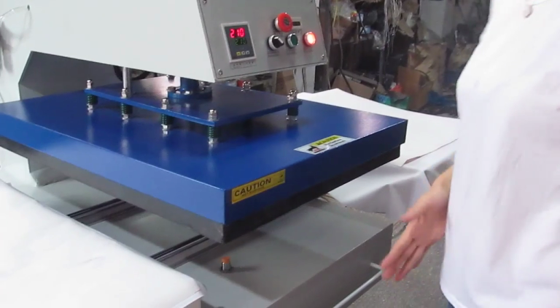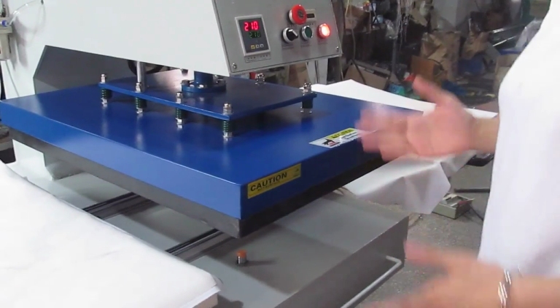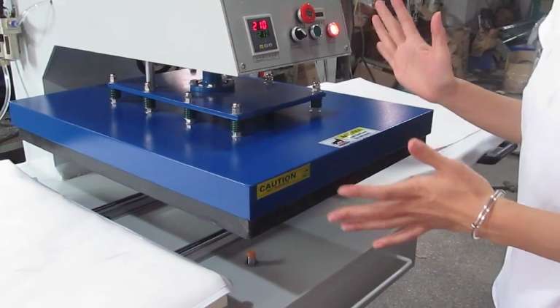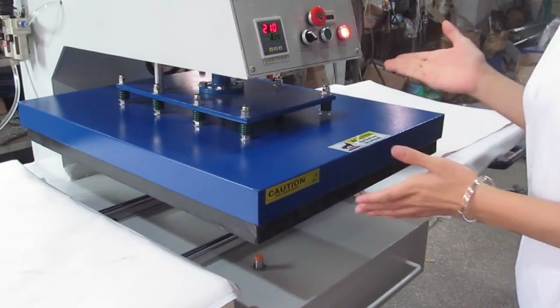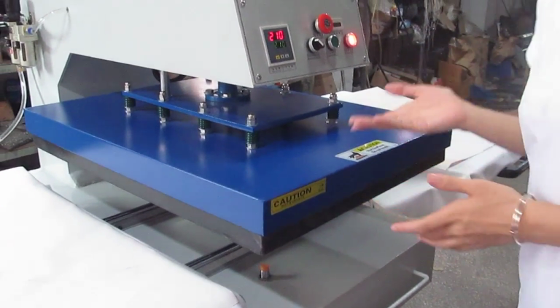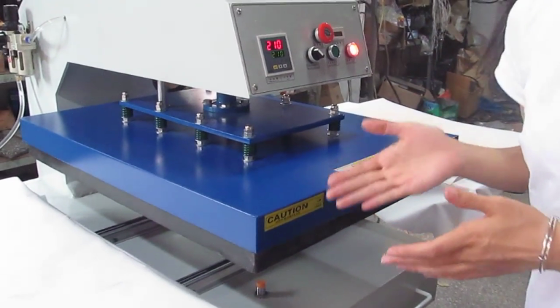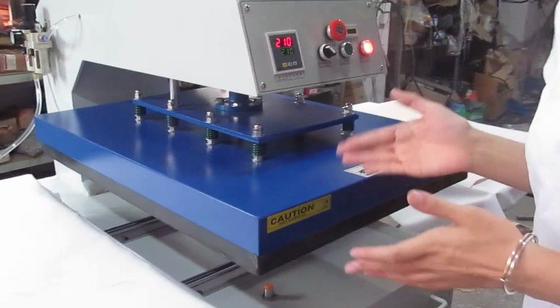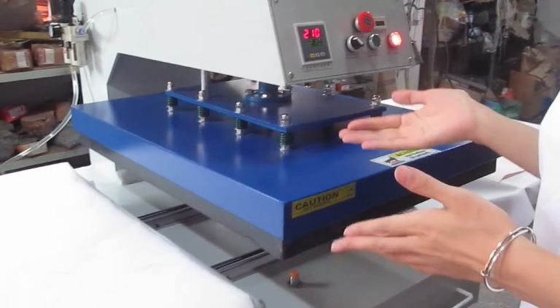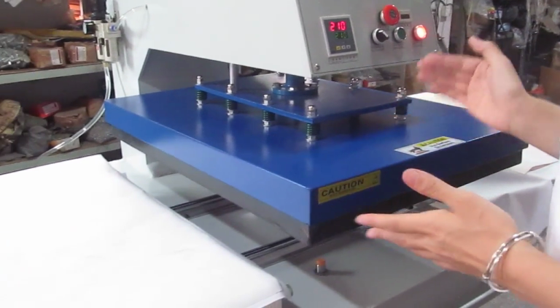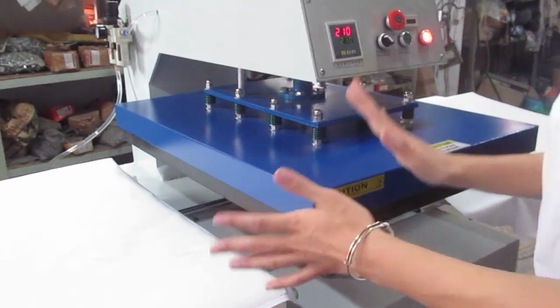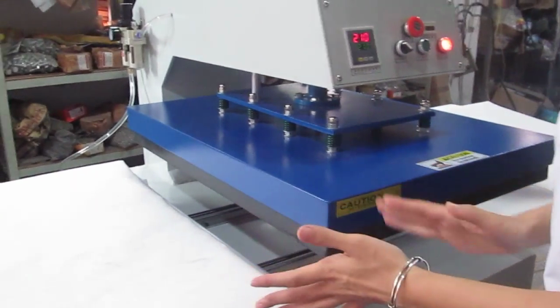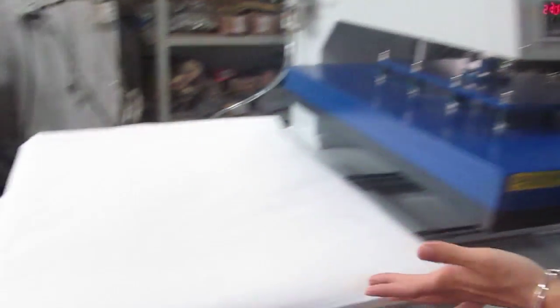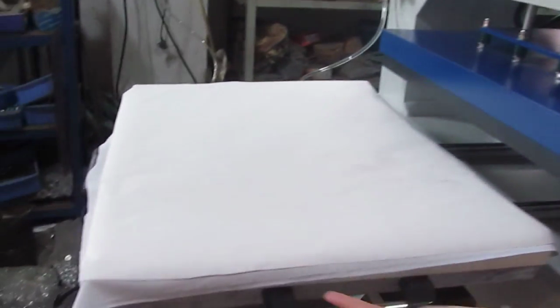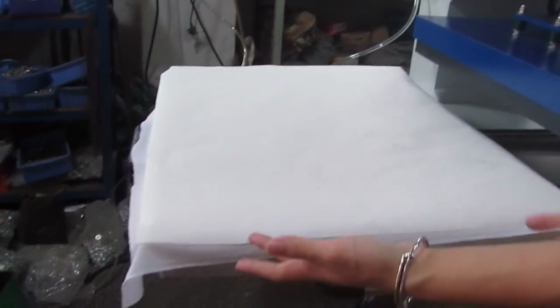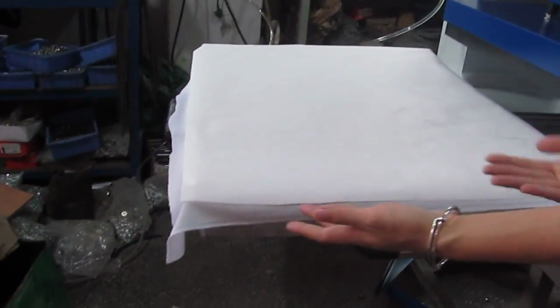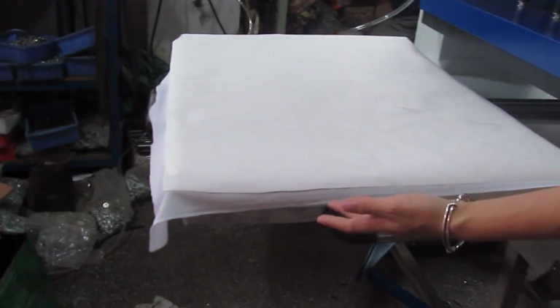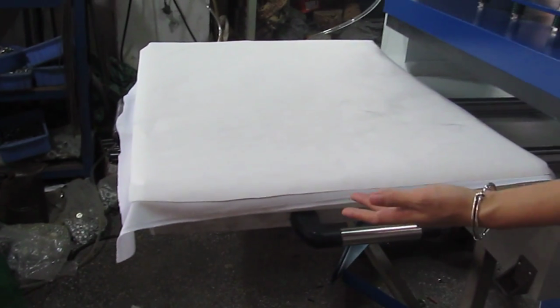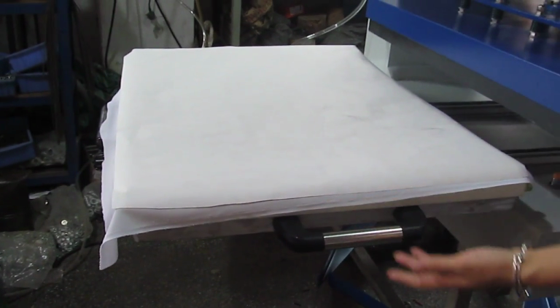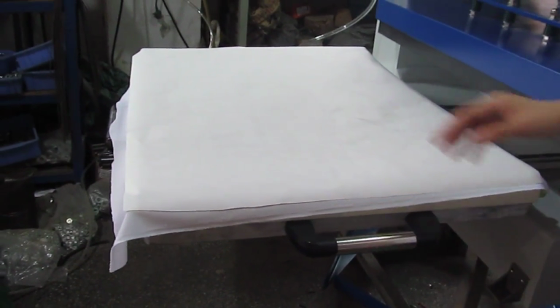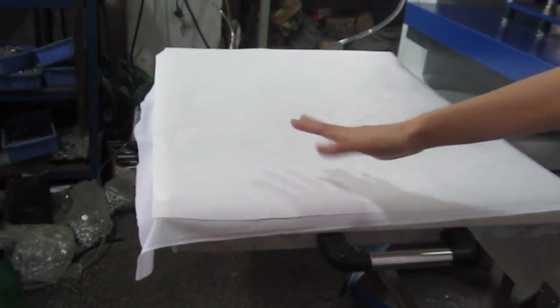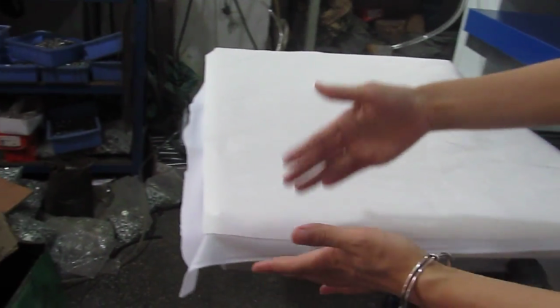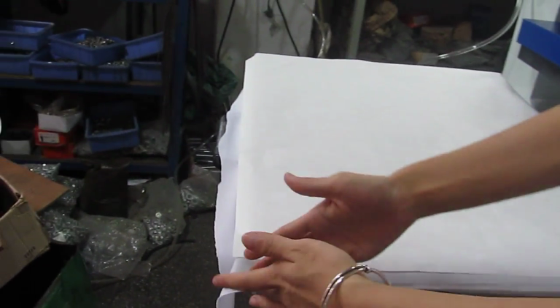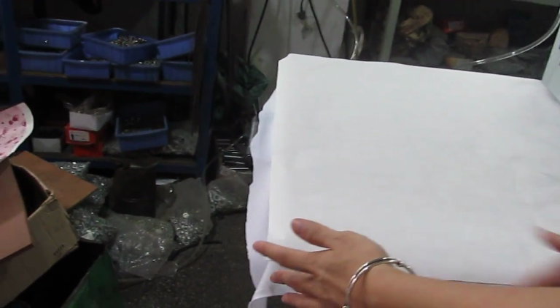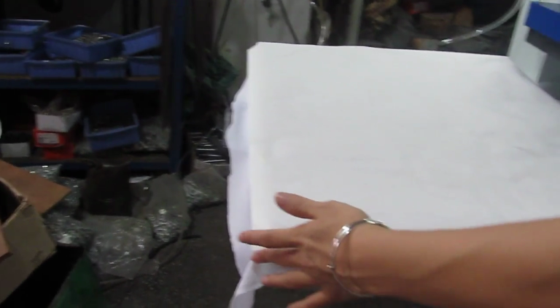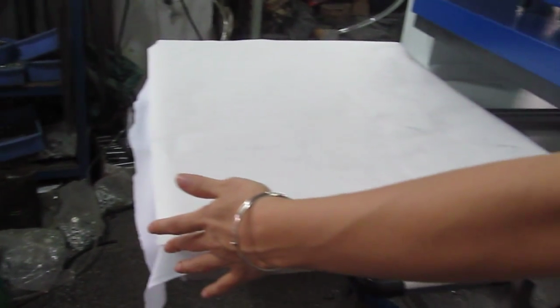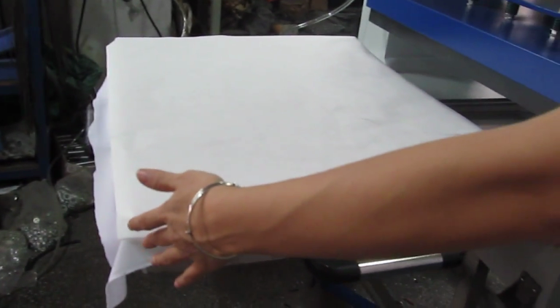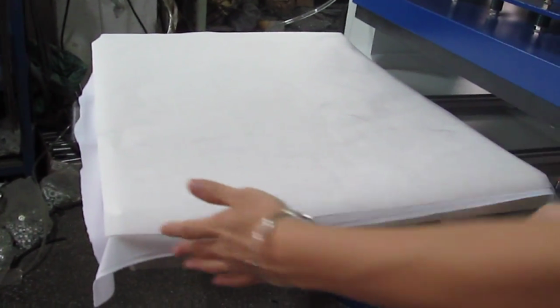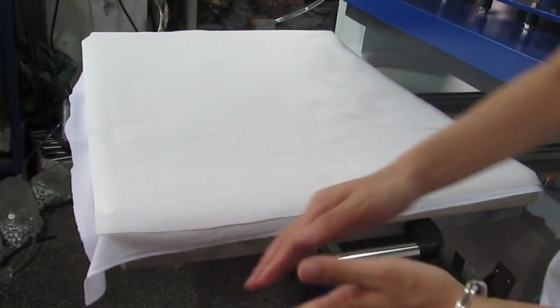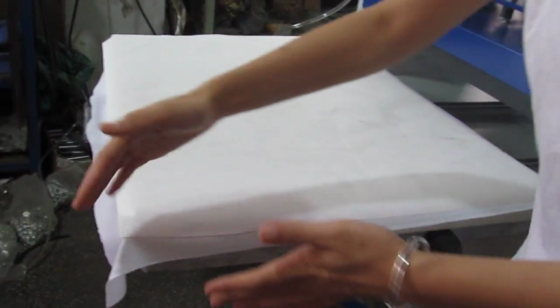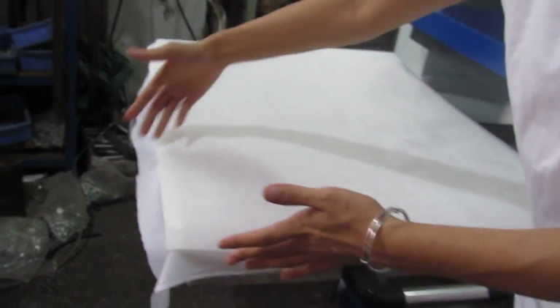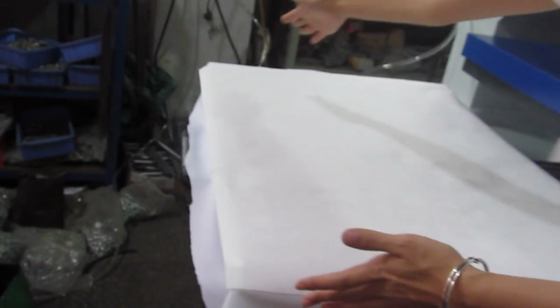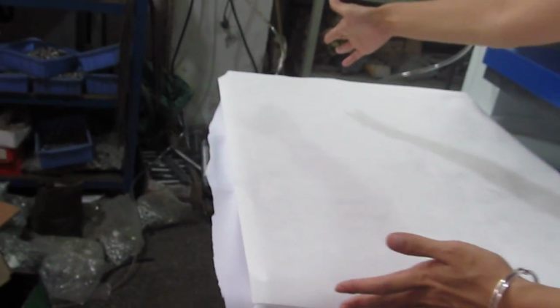This is our pneumatic heat press machine, double station, bottom glide heat press machine. This is 60cm x 80cm size.